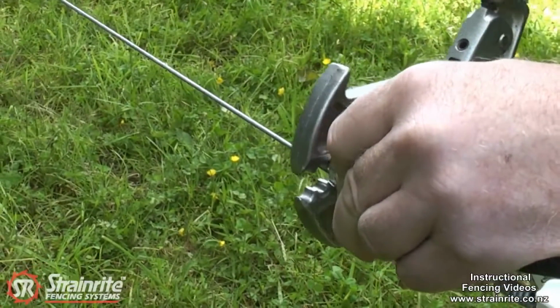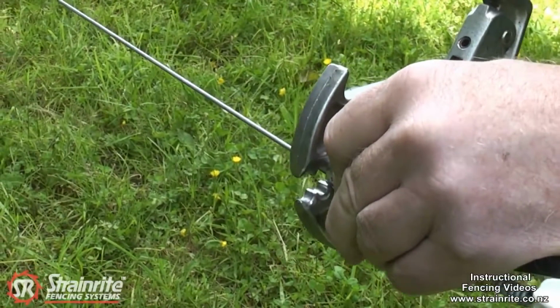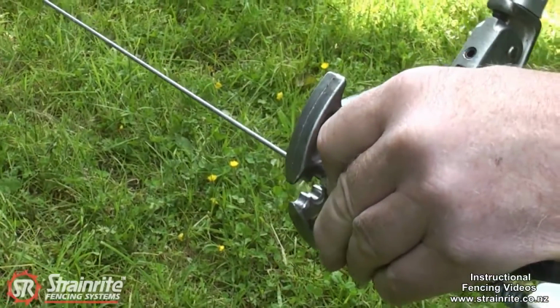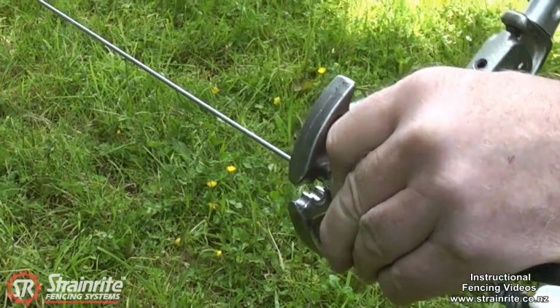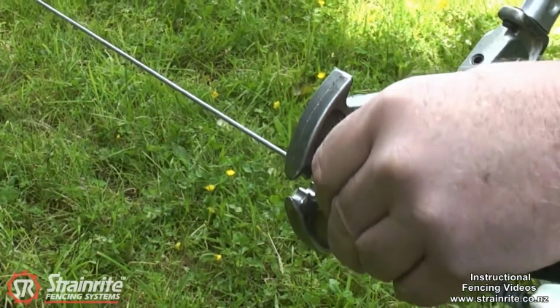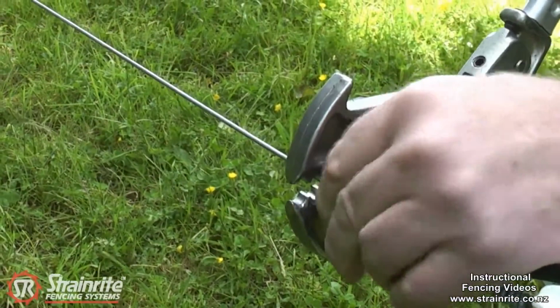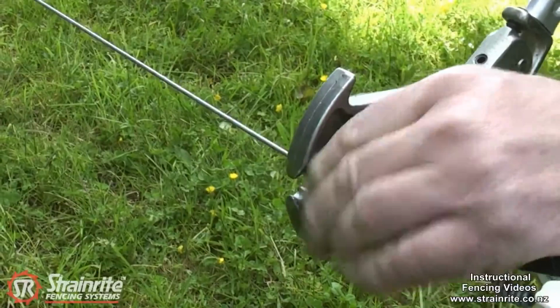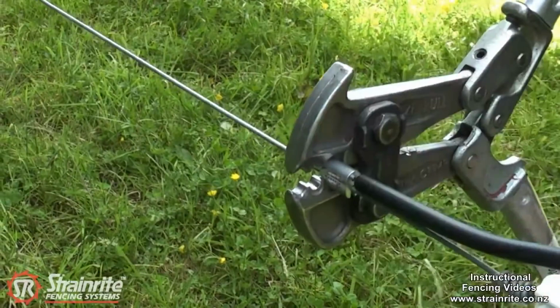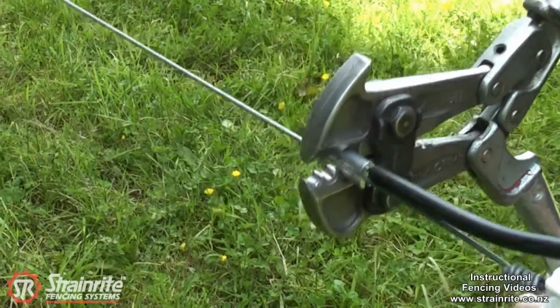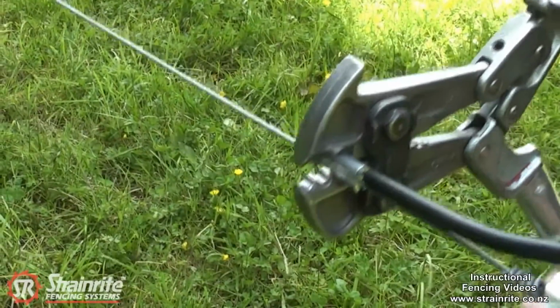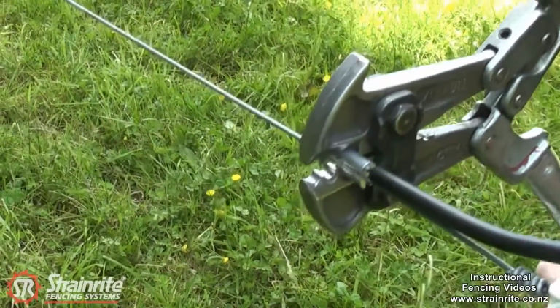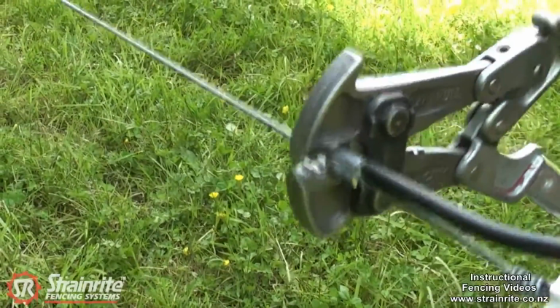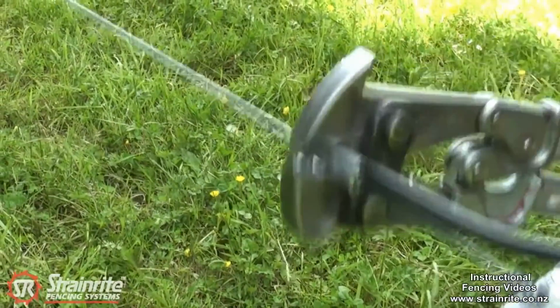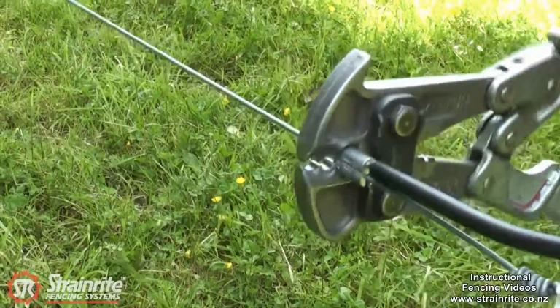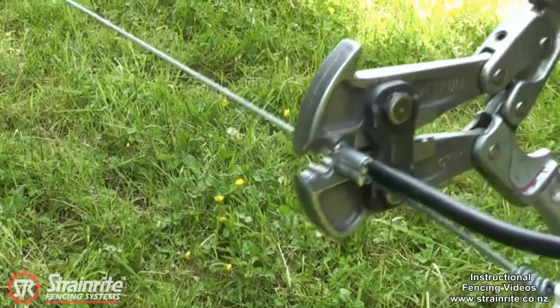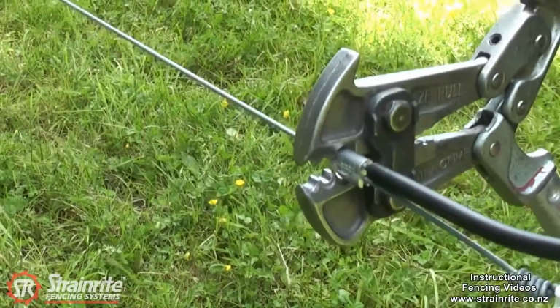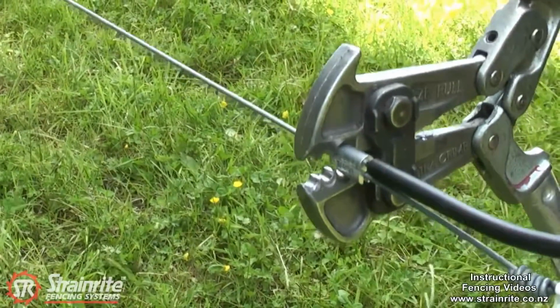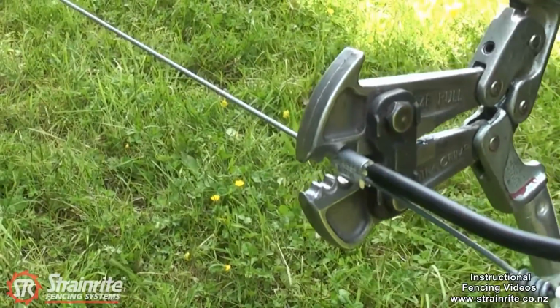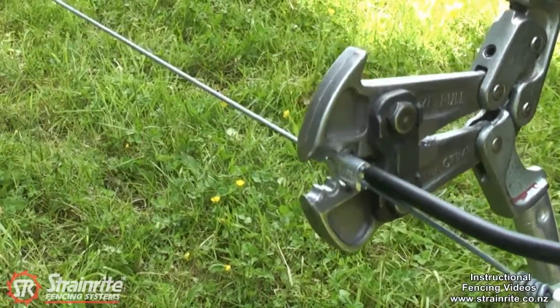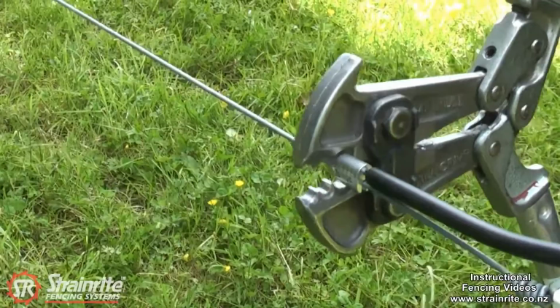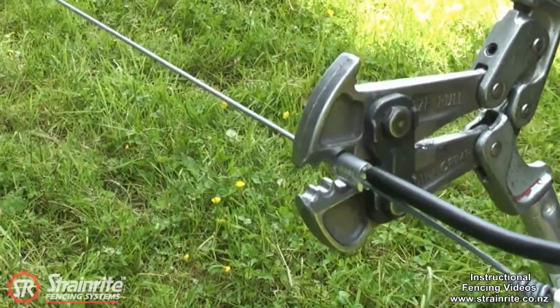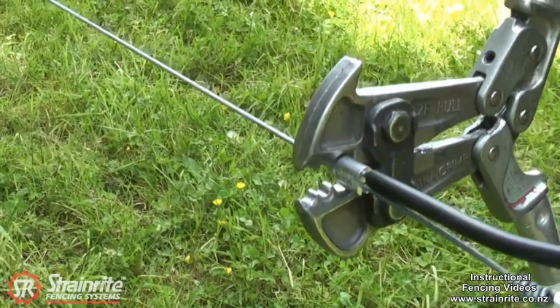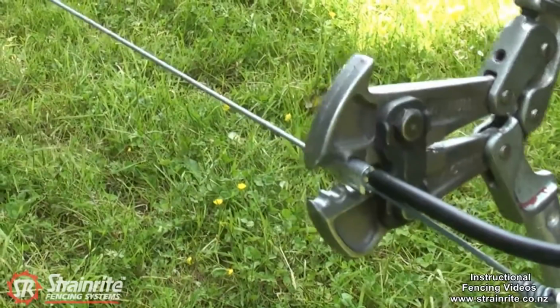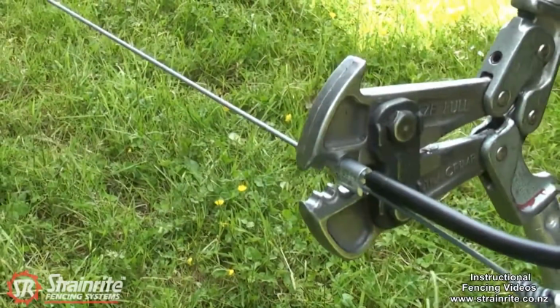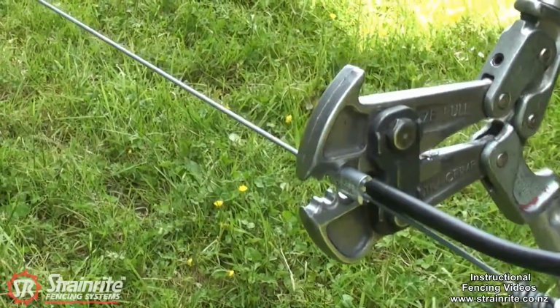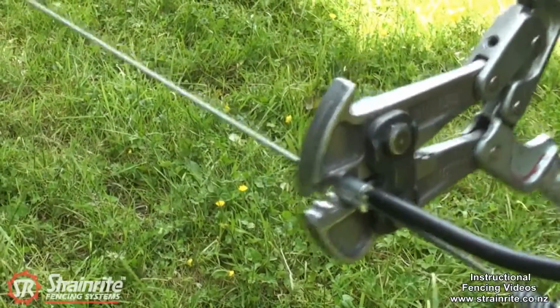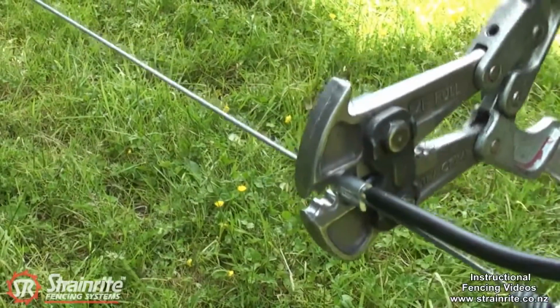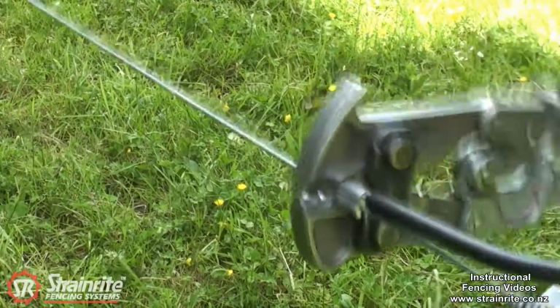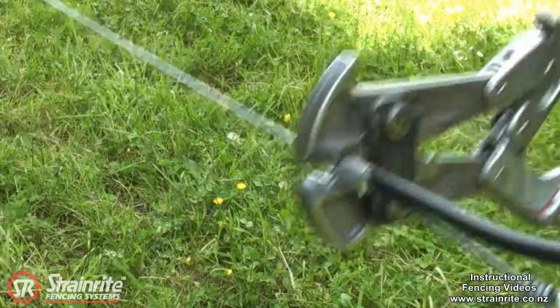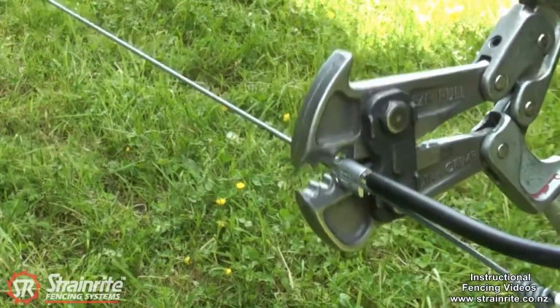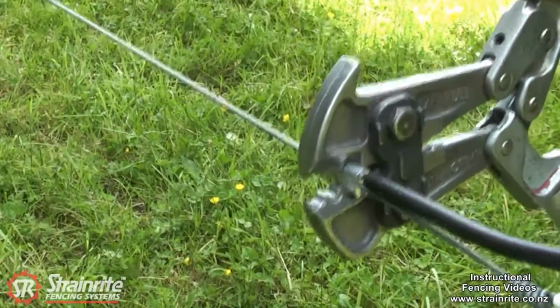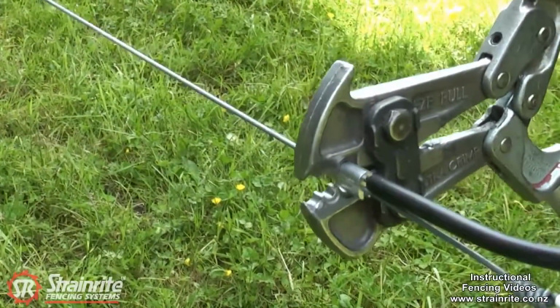Using either your 5-in-1 or your crimping tool, just start at one end and work along, just overlapping the crimps each time.